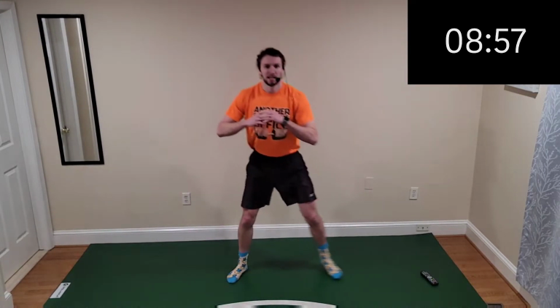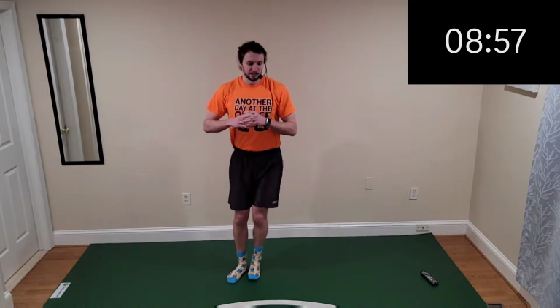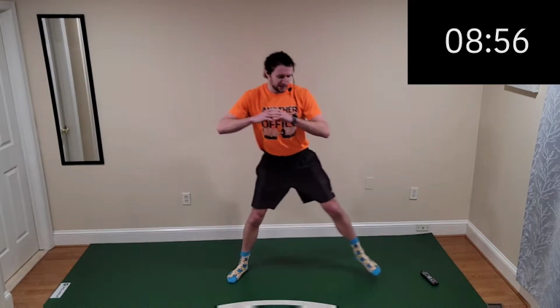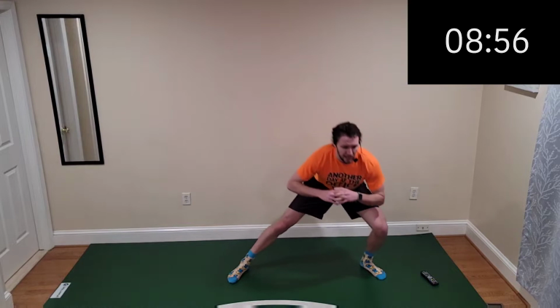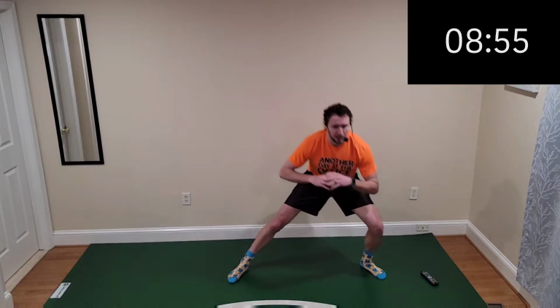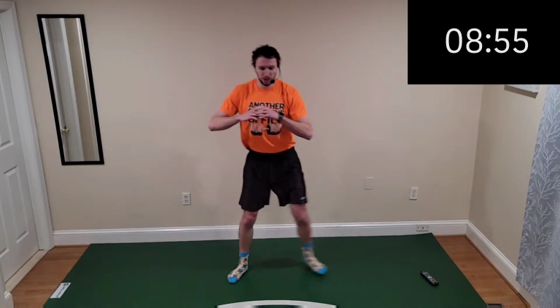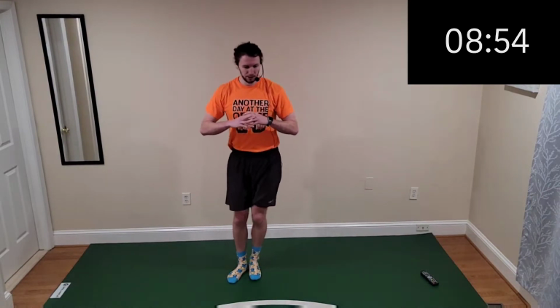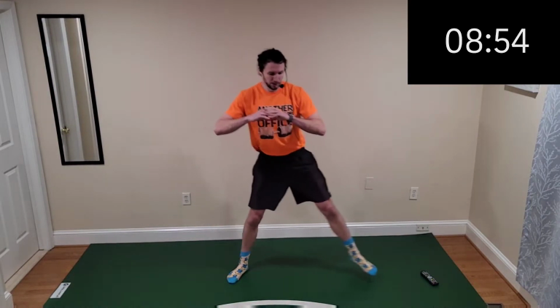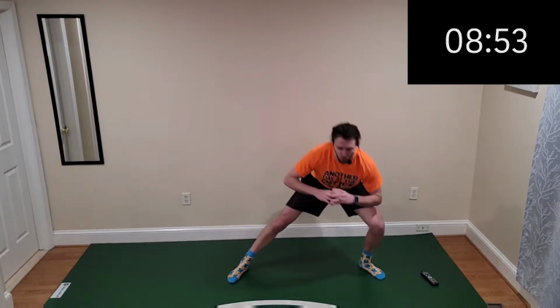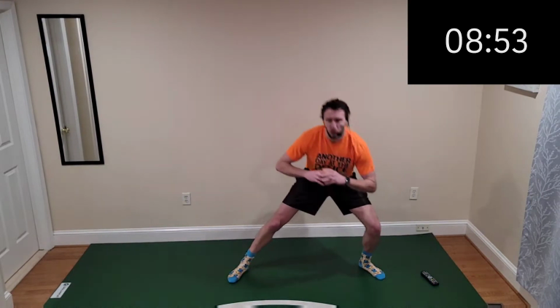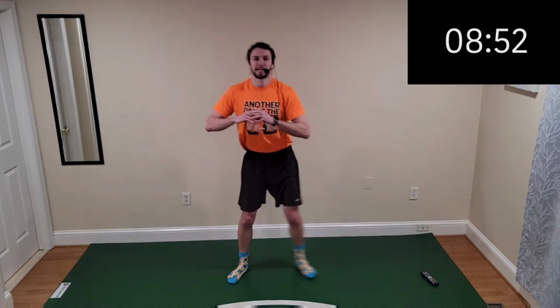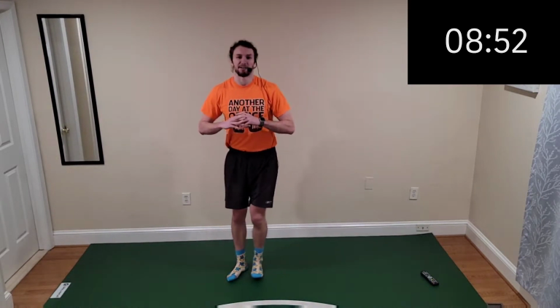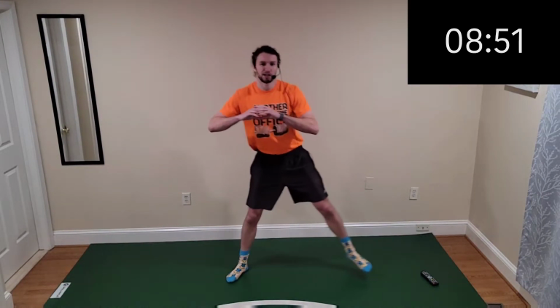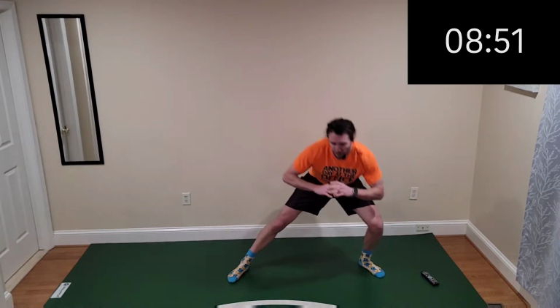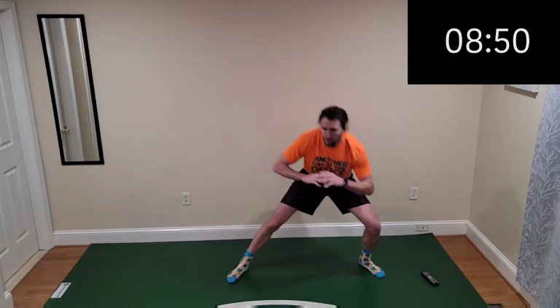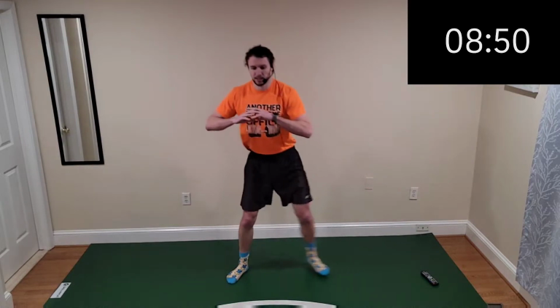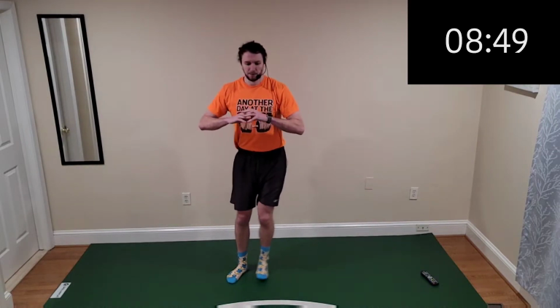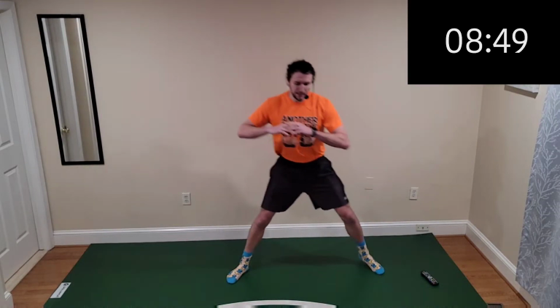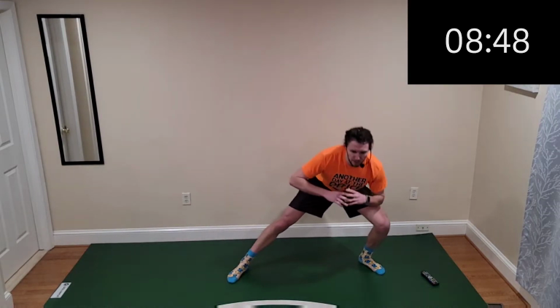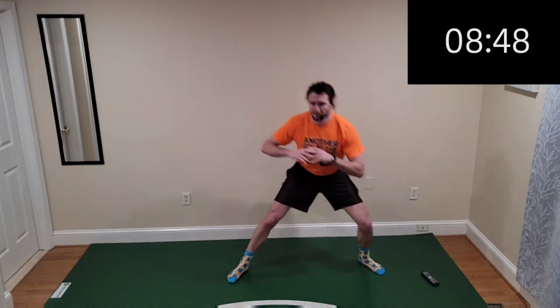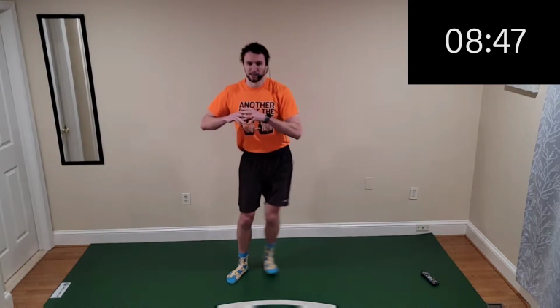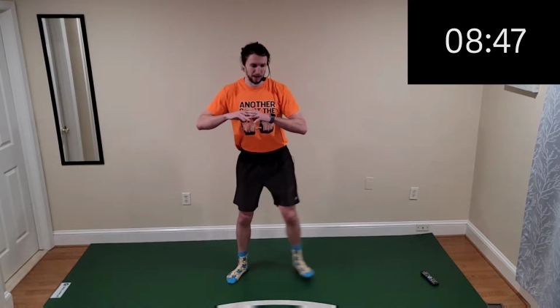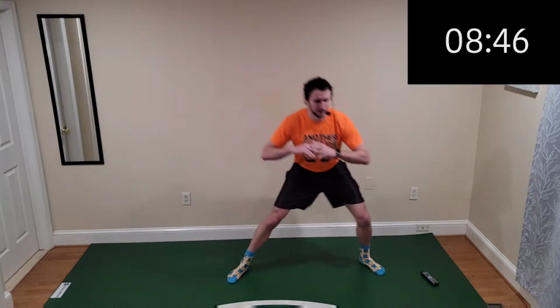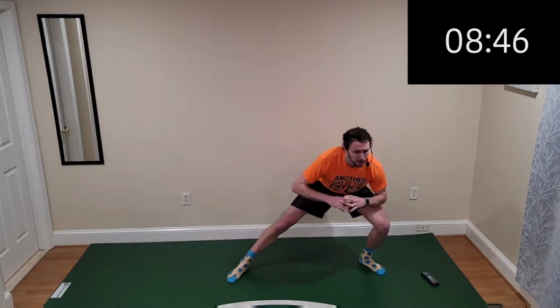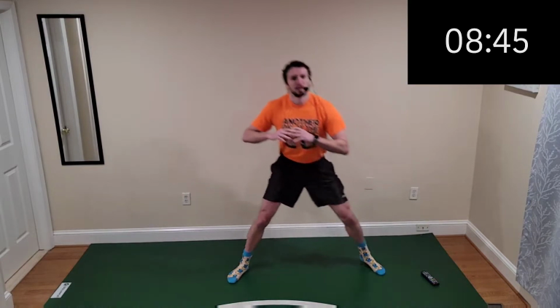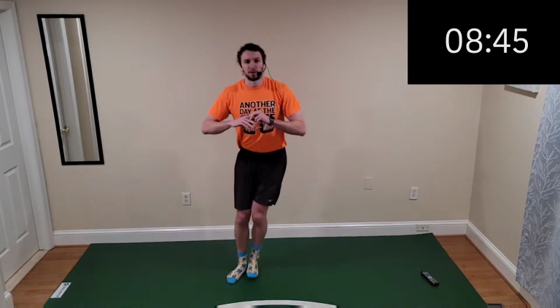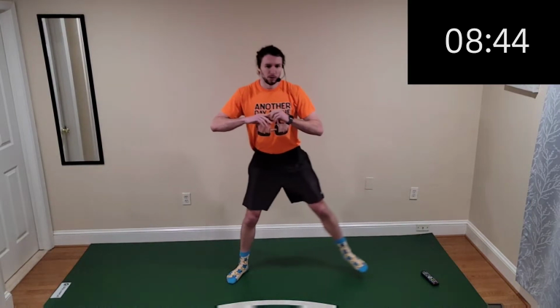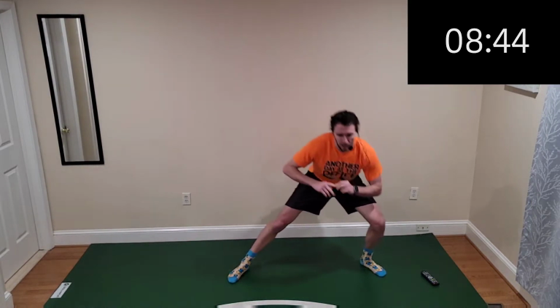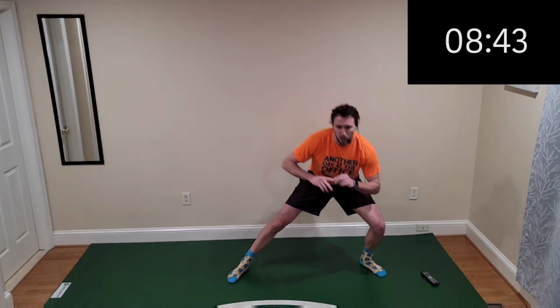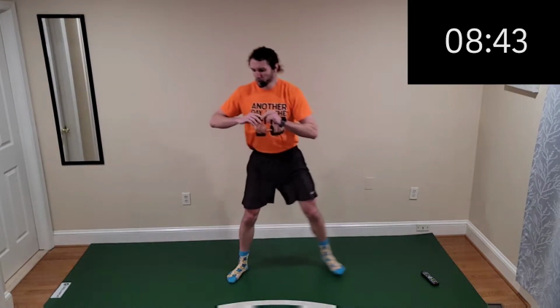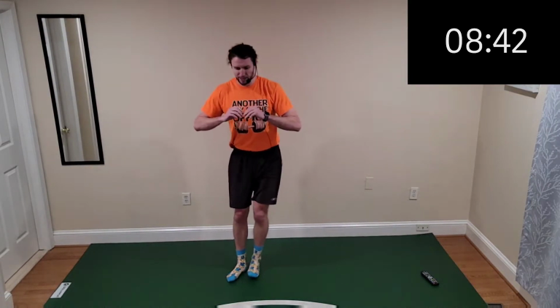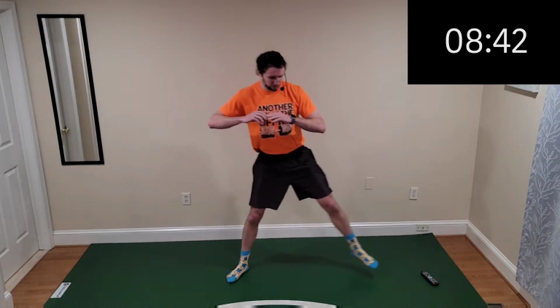Time to switch it over — left side, side lunge. We're already one minute down, we have nine to go, so pick up the pace because these 10 minutes go by fast, my friends. We want to make sure we're getting a good workout in.